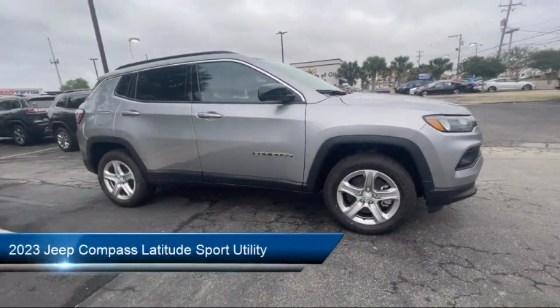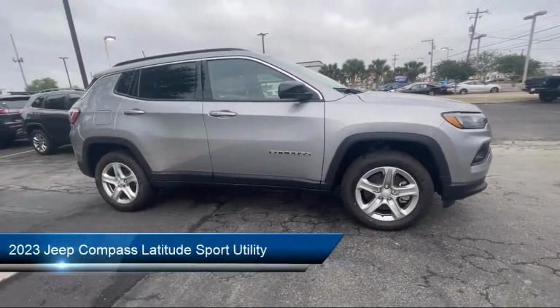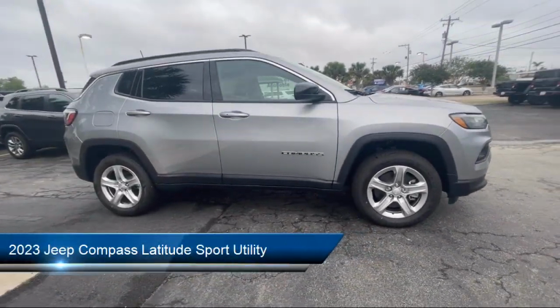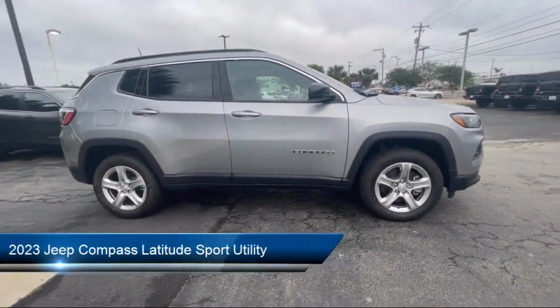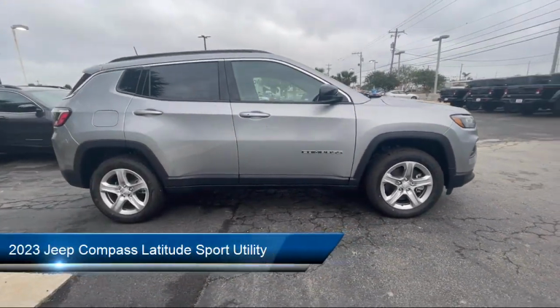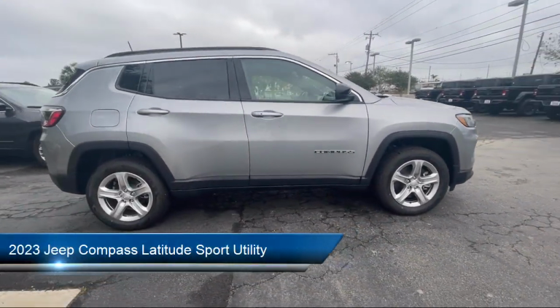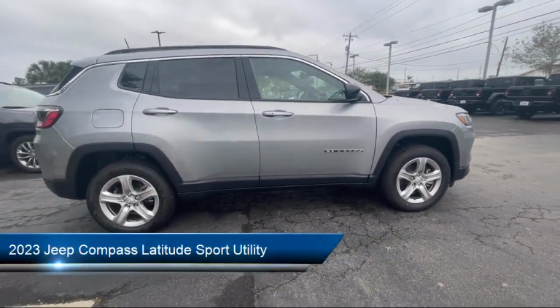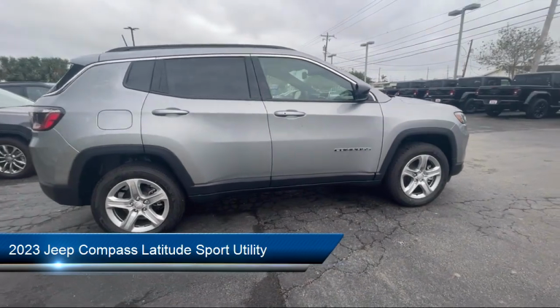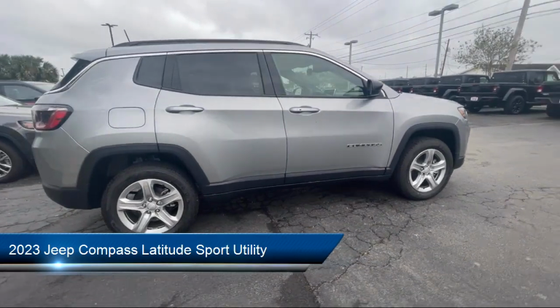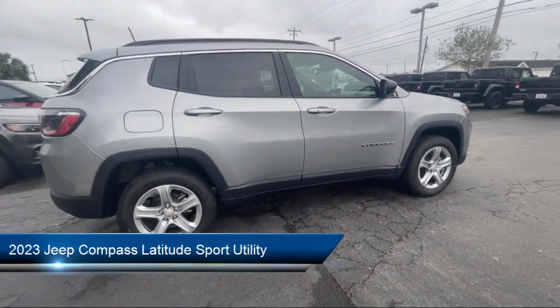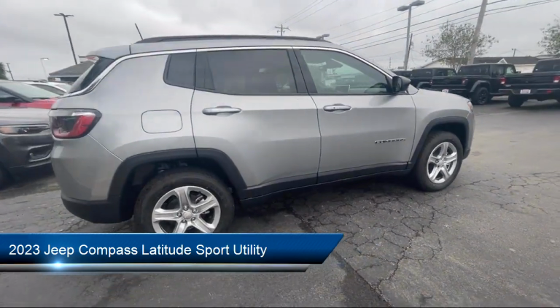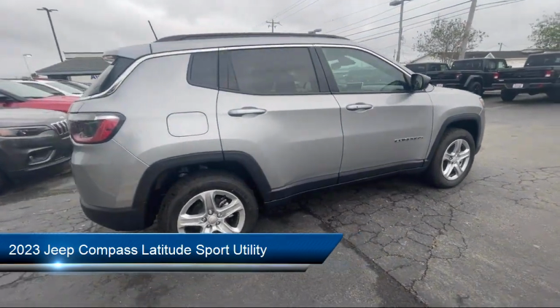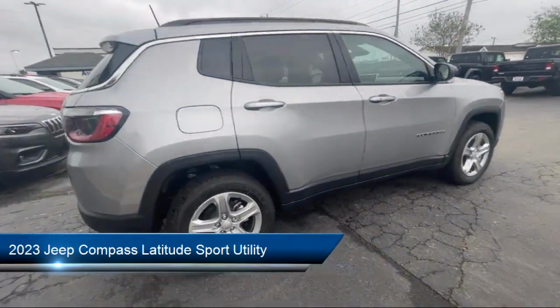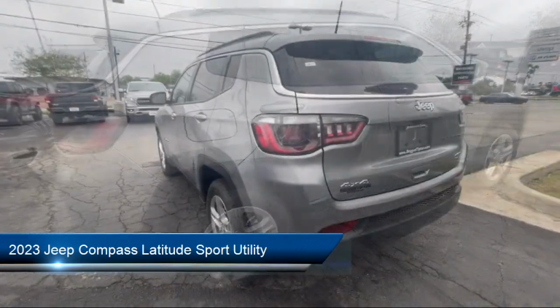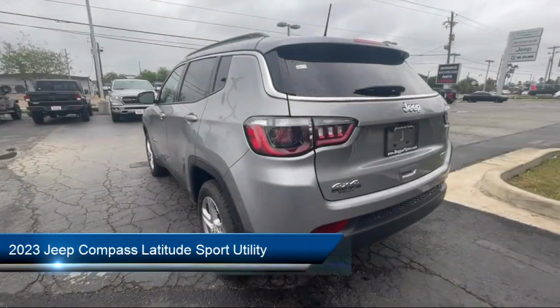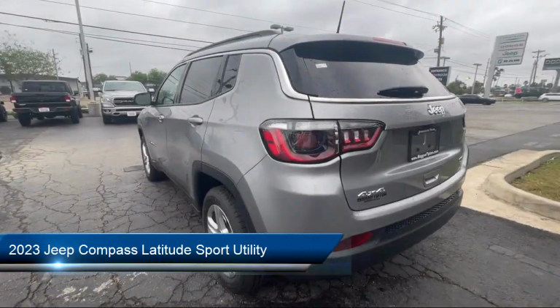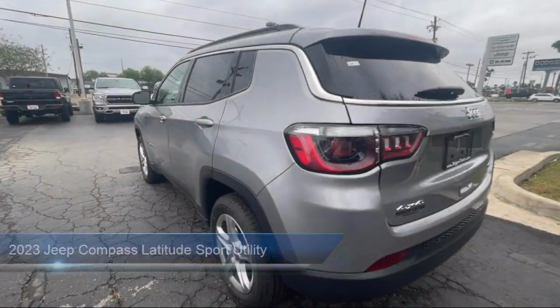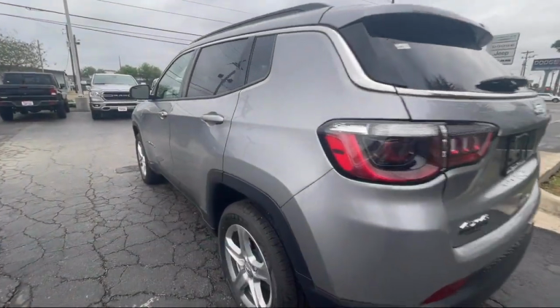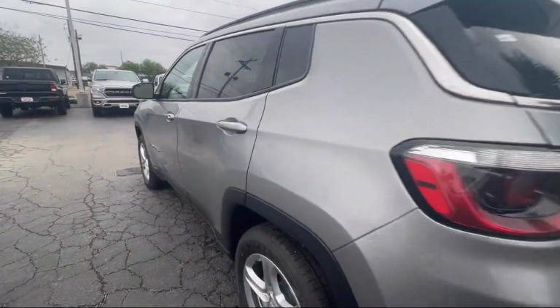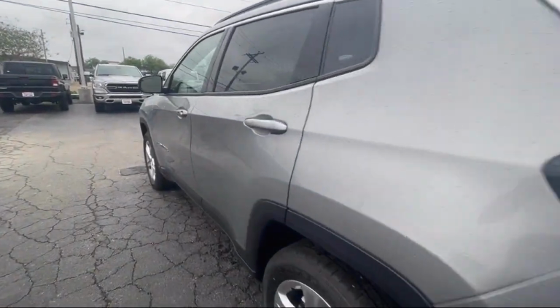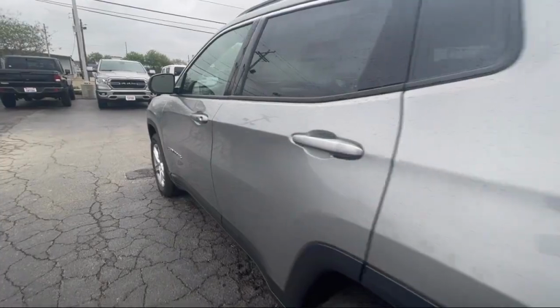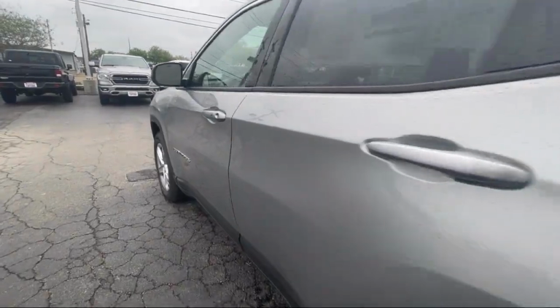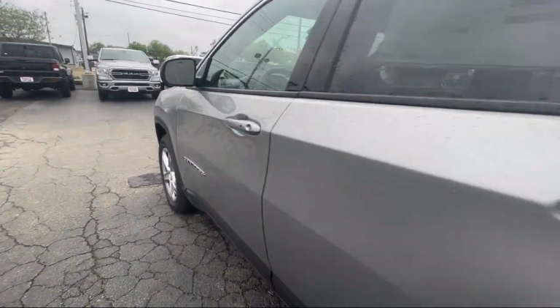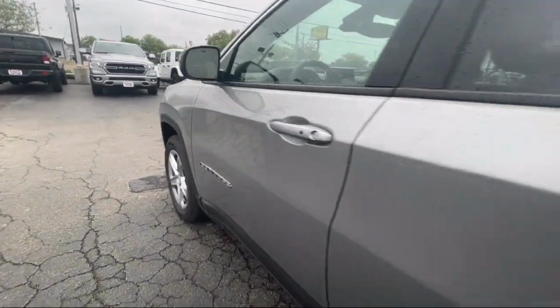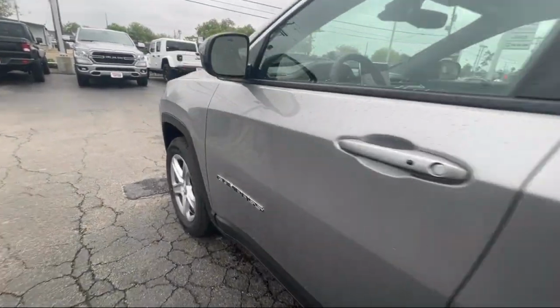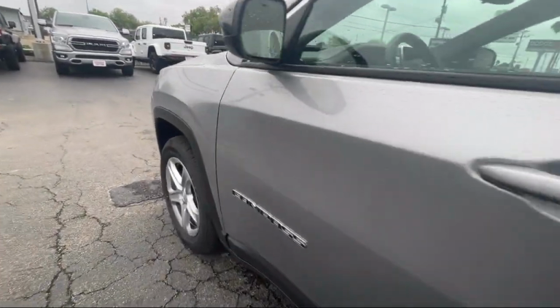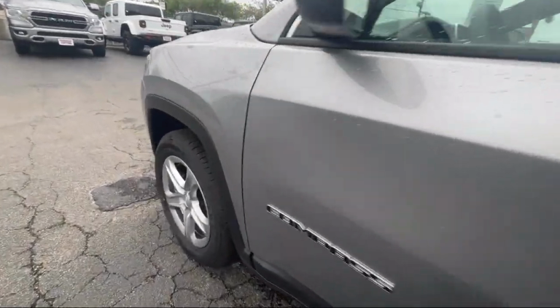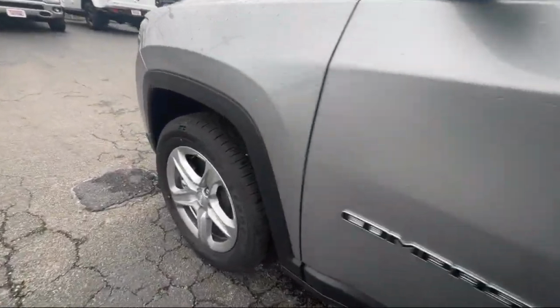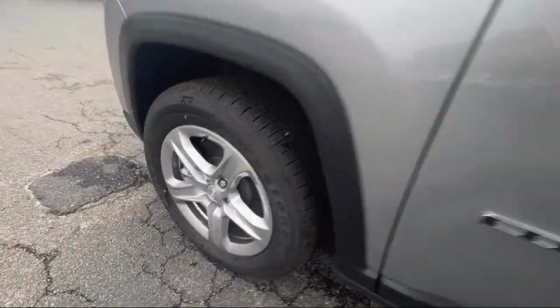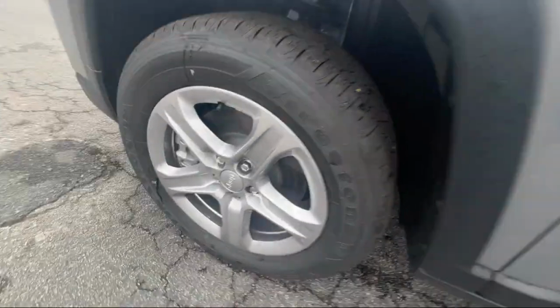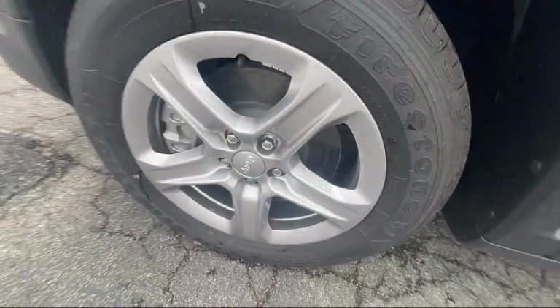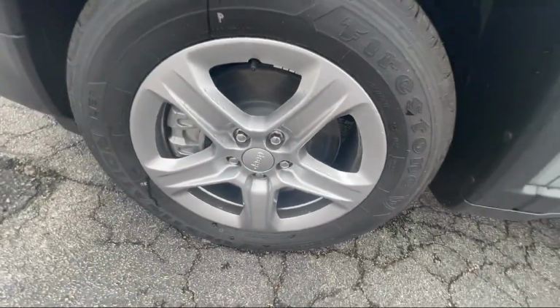It comes equipped with keyless entry, Sirius XM satellite radio, auto high beam headlamp control, roof rack, park view rear backup camera, electronic stability control.